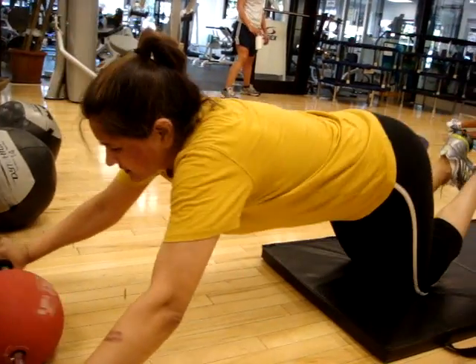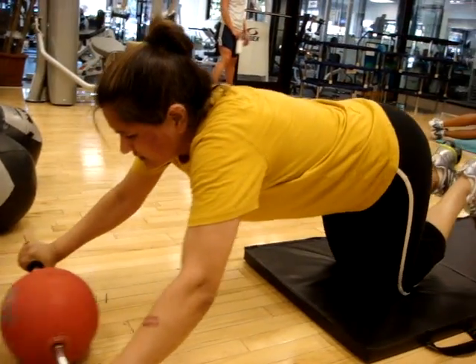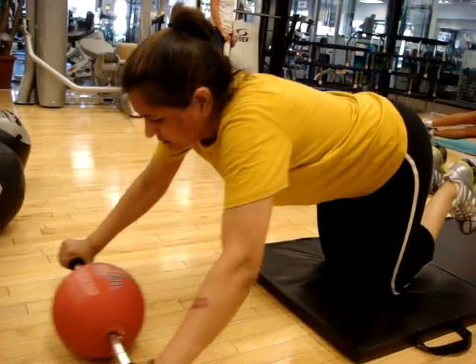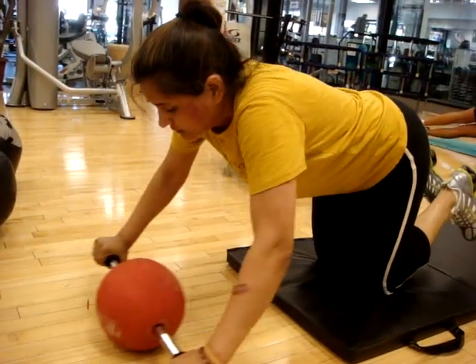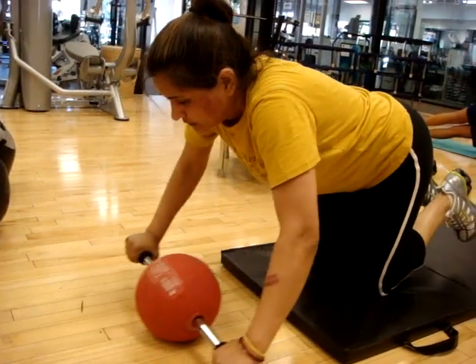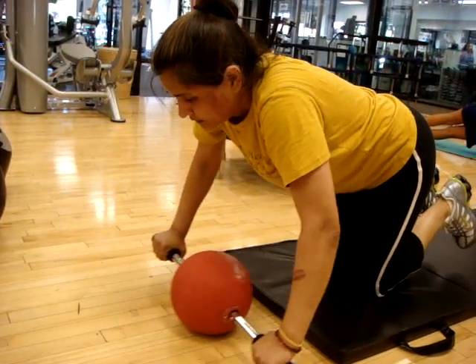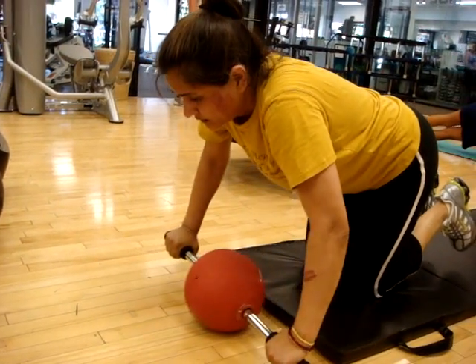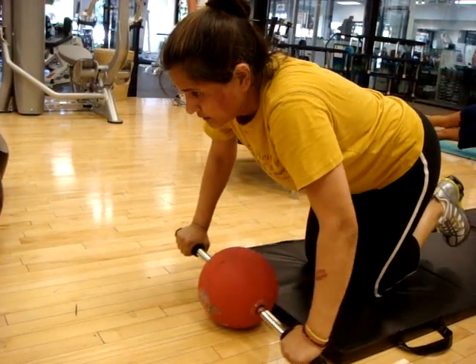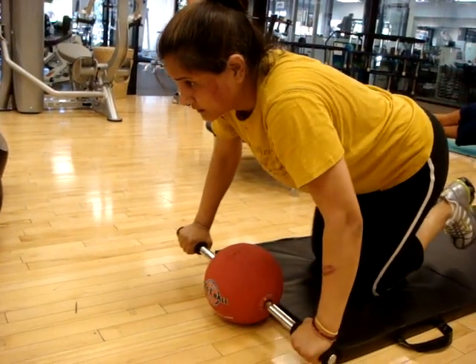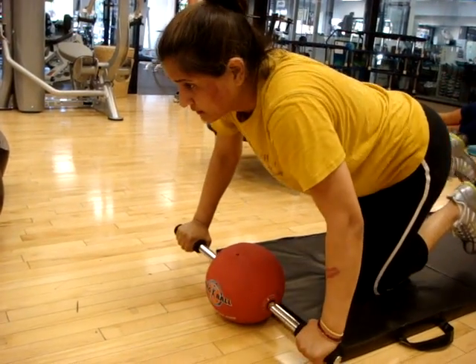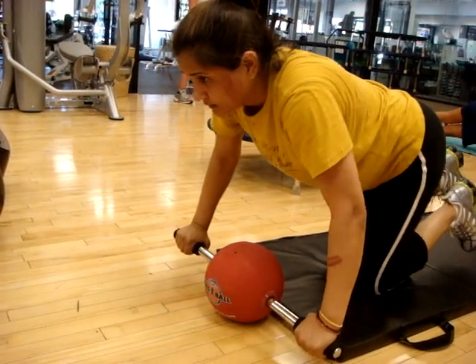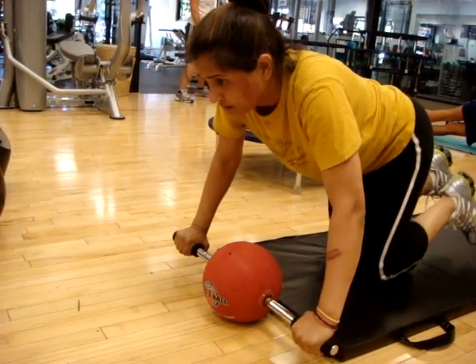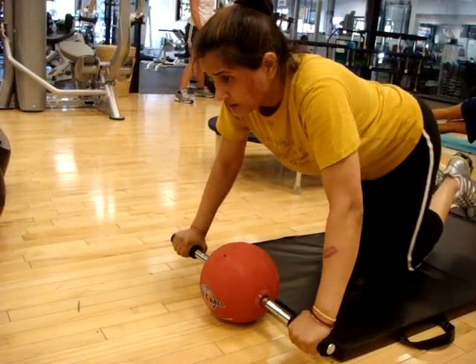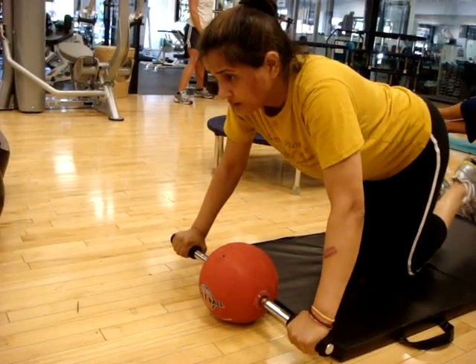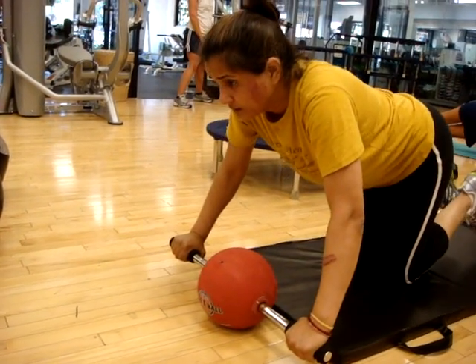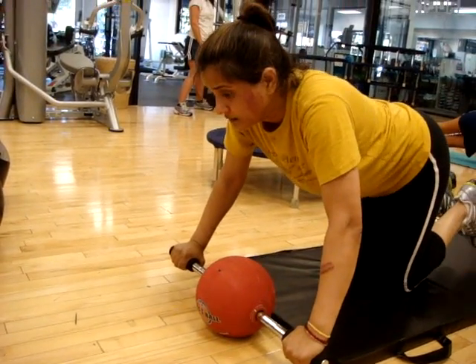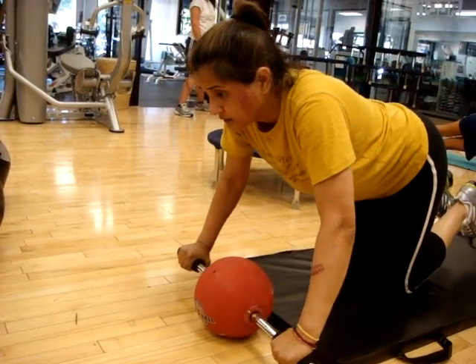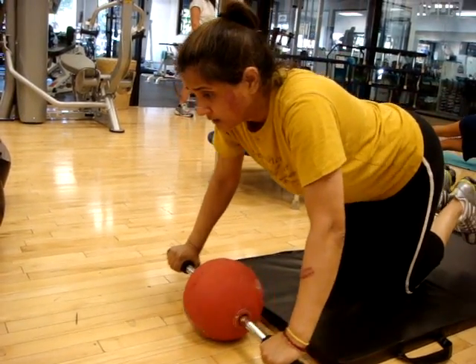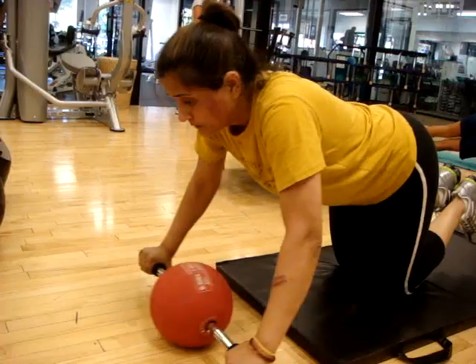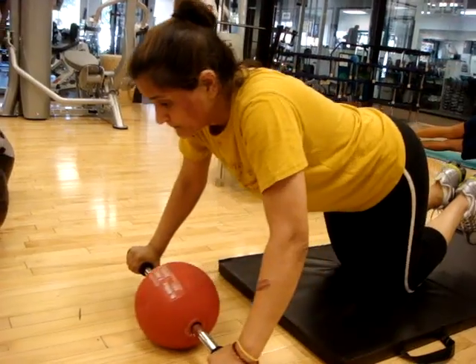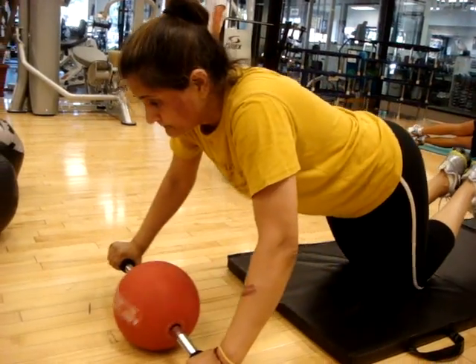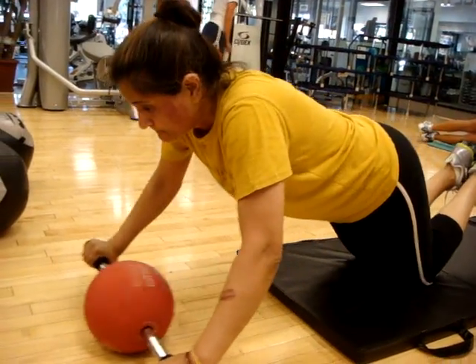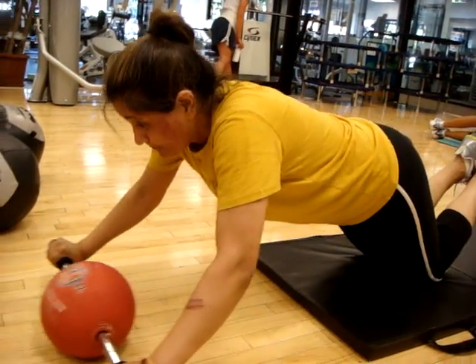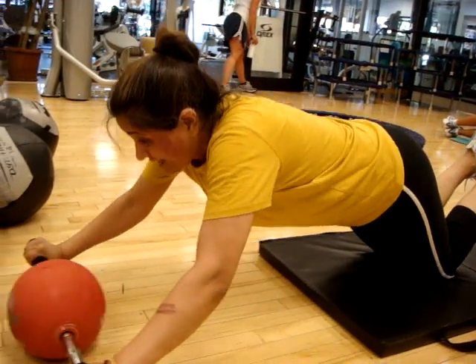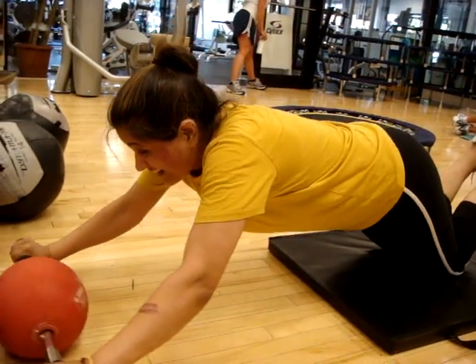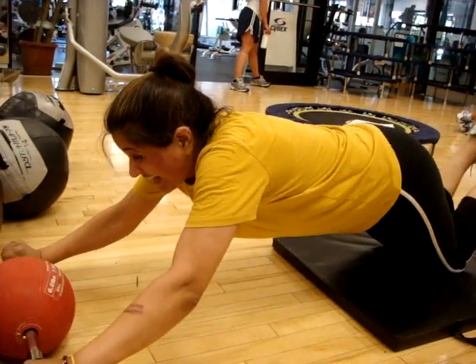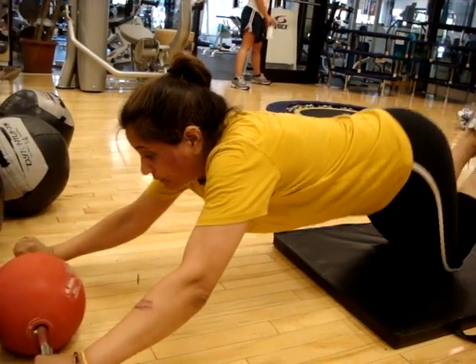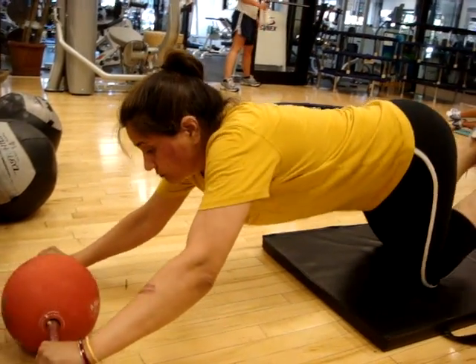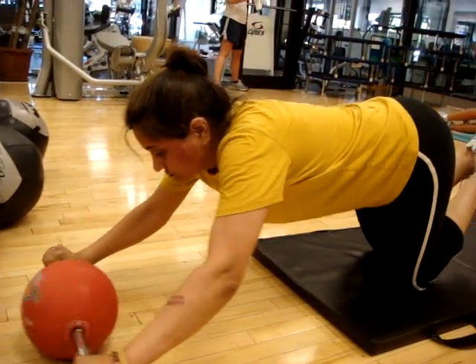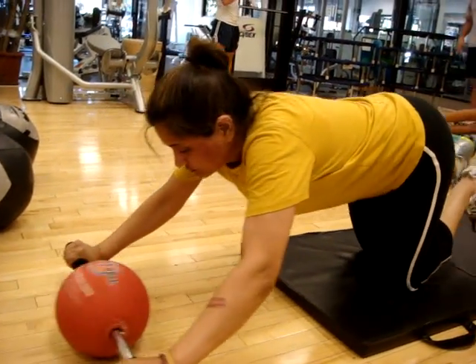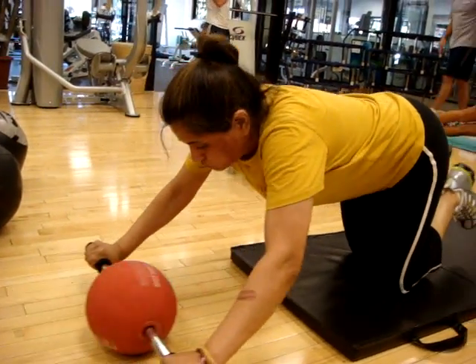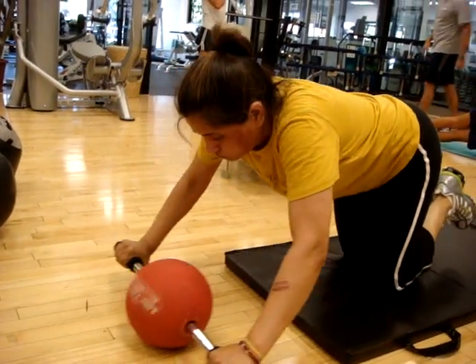Move your knees back. Come back and go back a little bit further. A little bit. There you go. Extend through. Come on, let the hips jump forward.